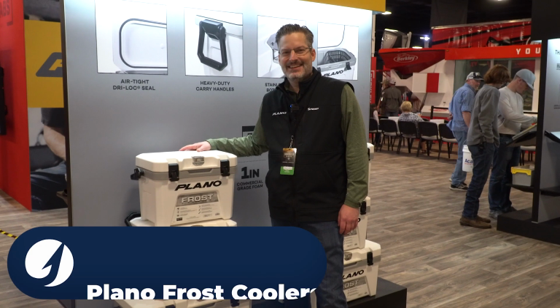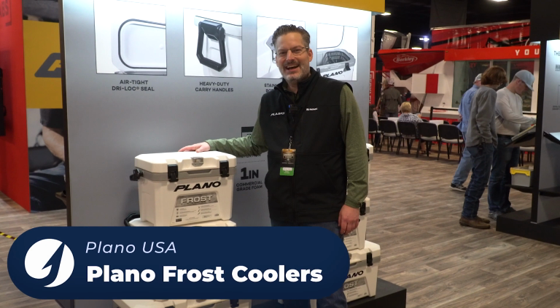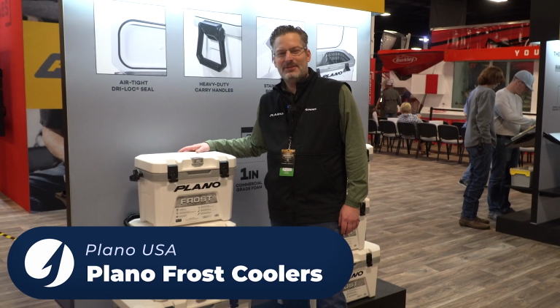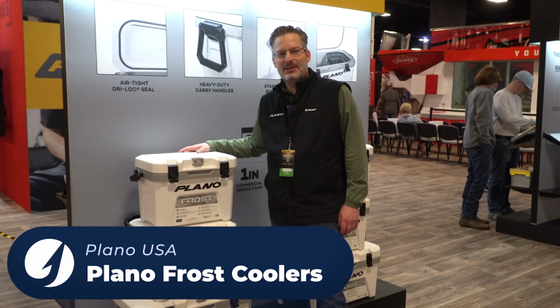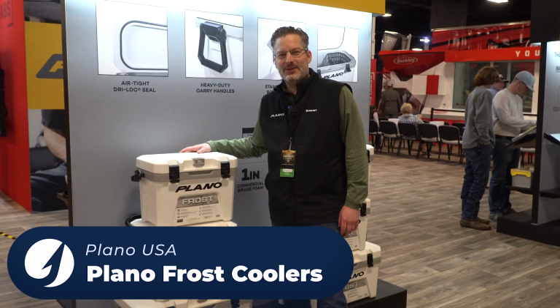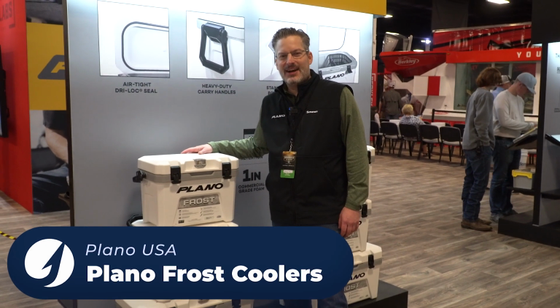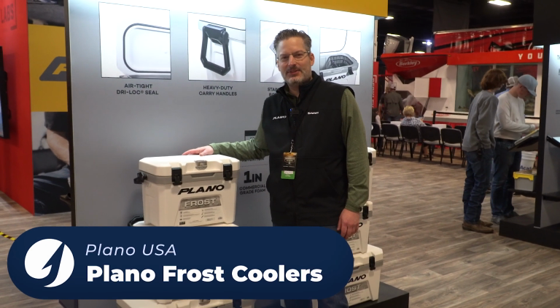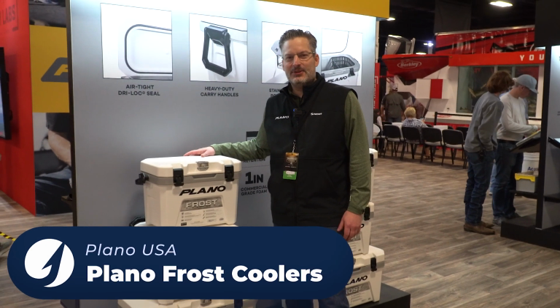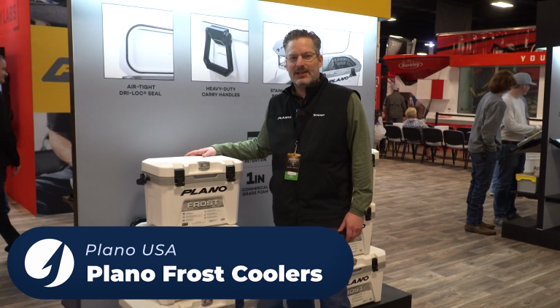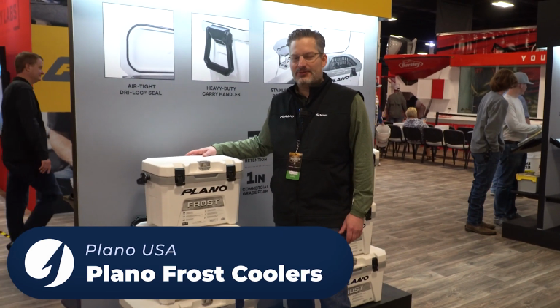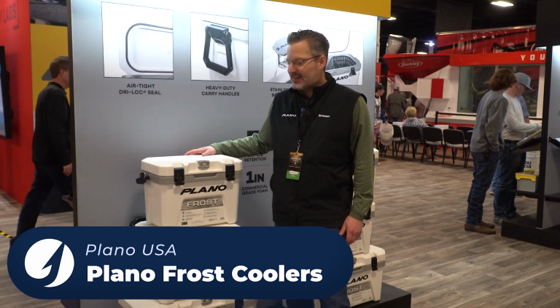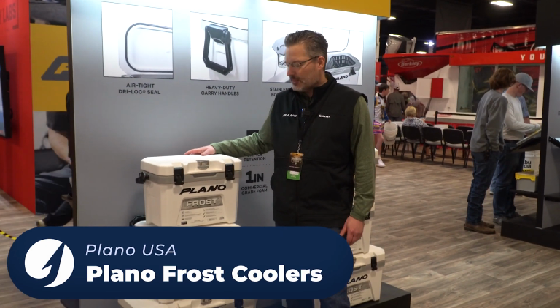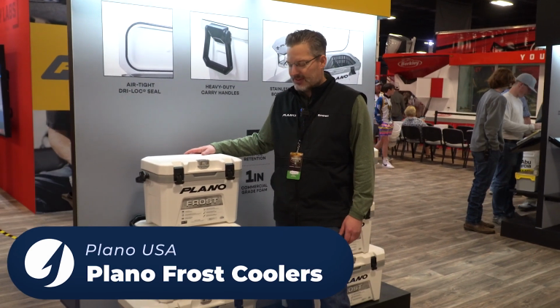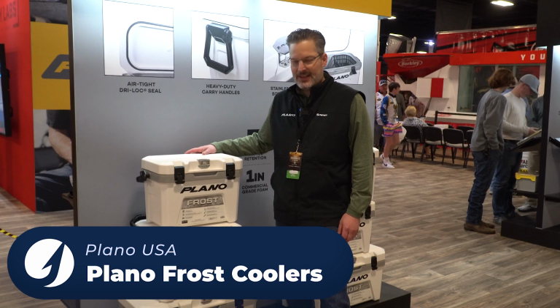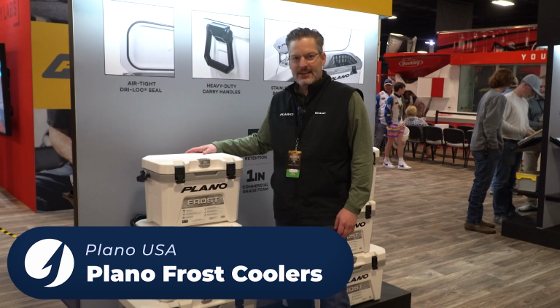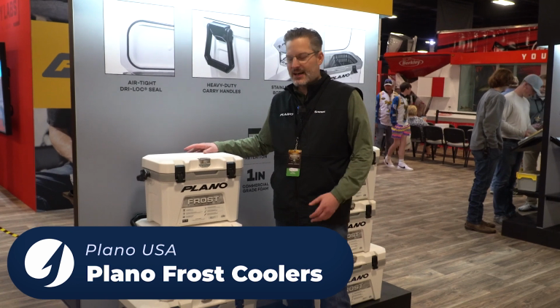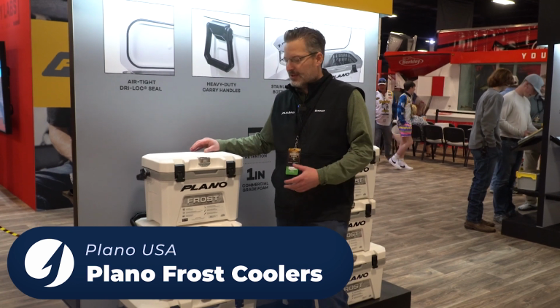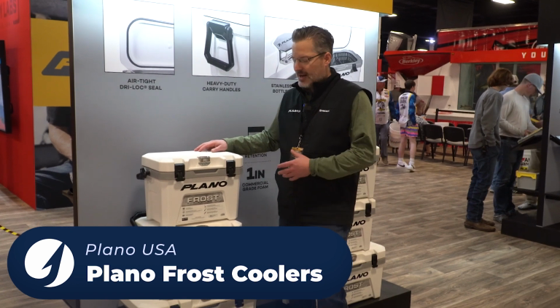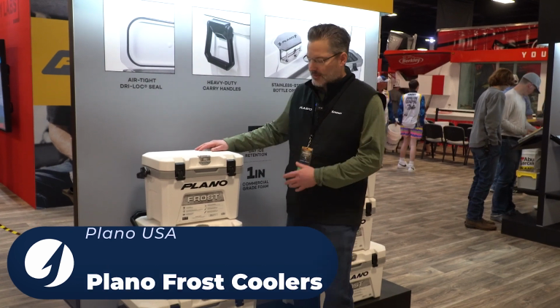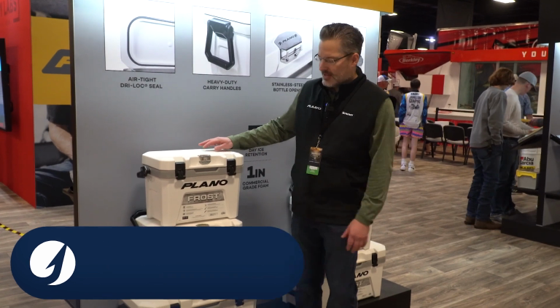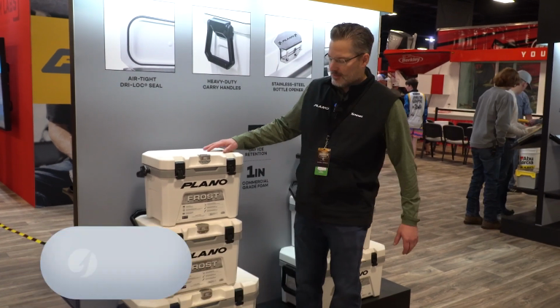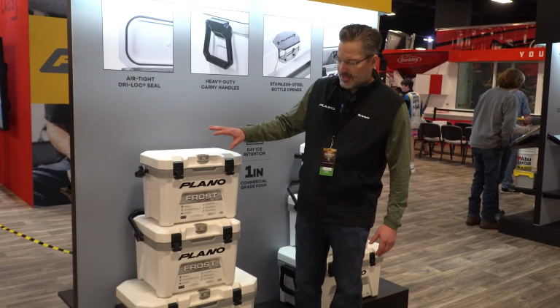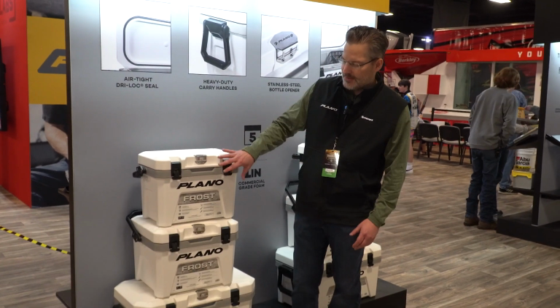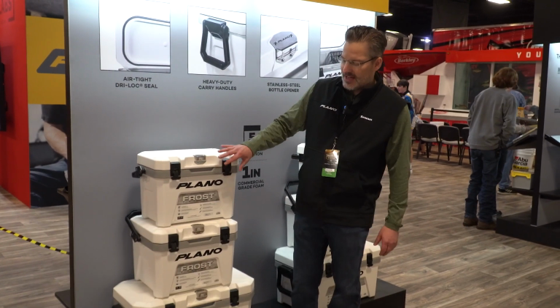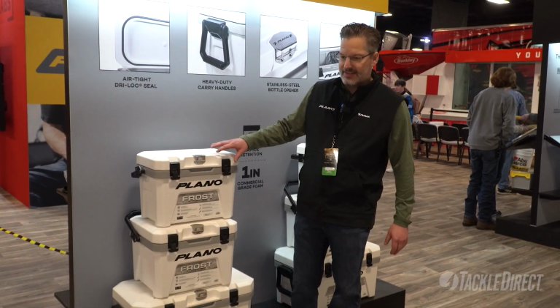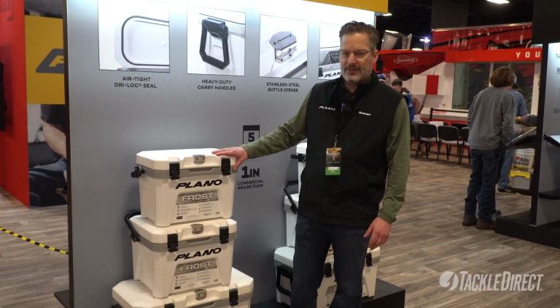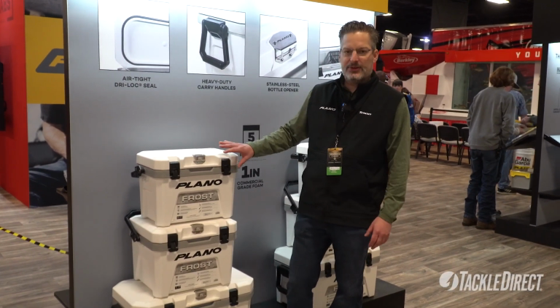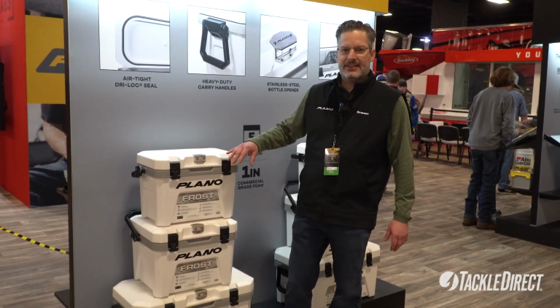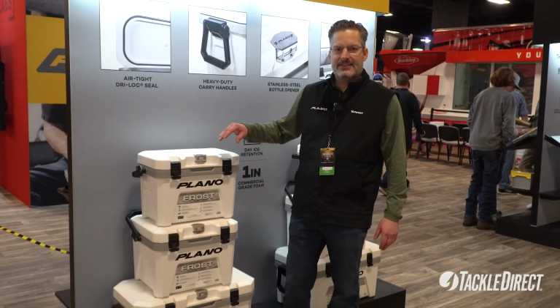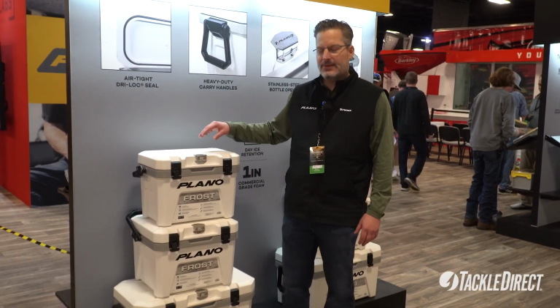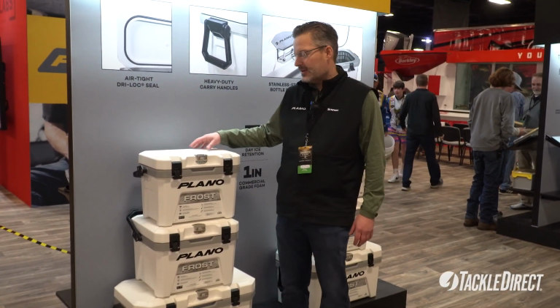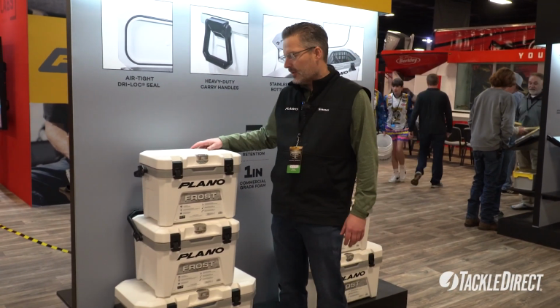Hi, I'm here from Plano to talk about the new Plano Frost coolers. The Plano Frost coolers come in three different sizes: the 13, 19, and 30 quart.